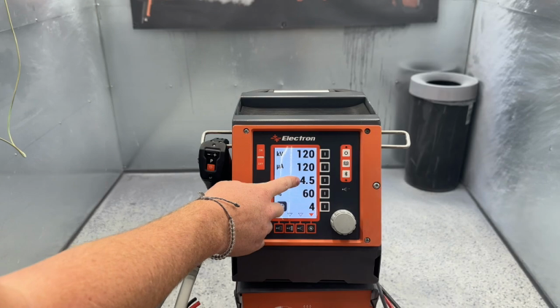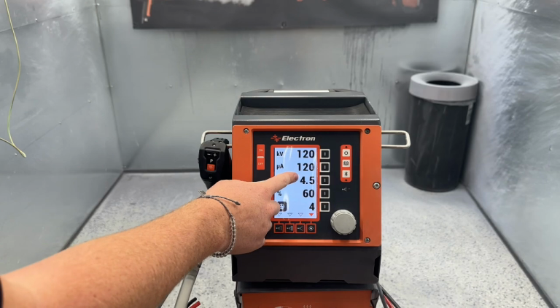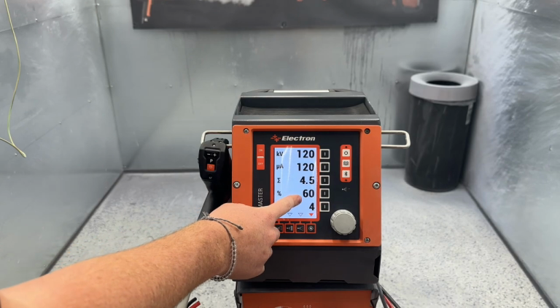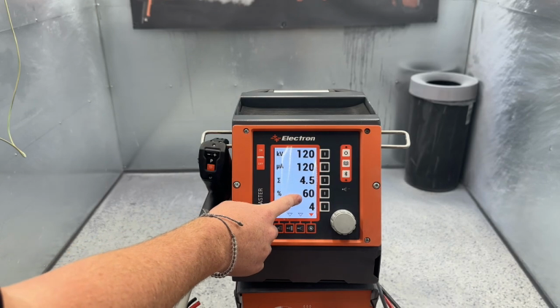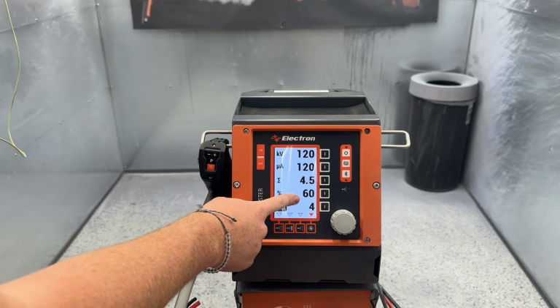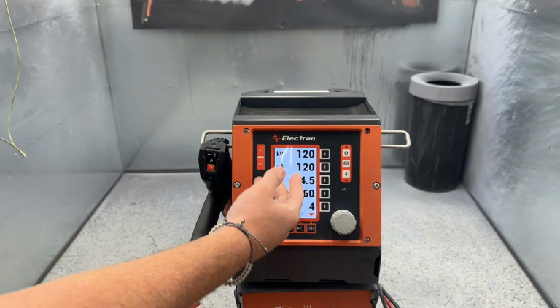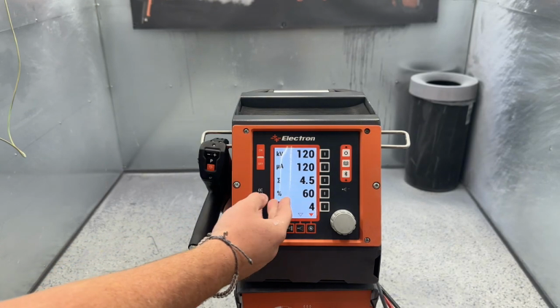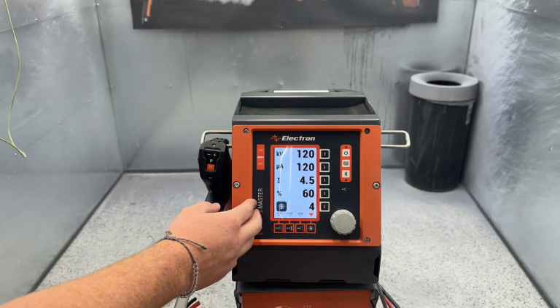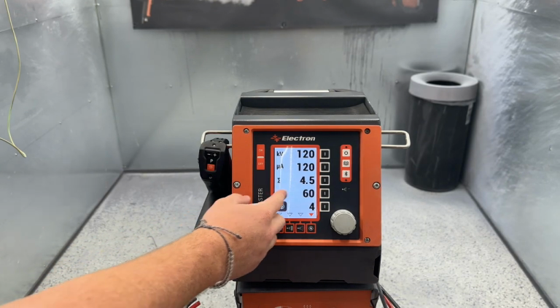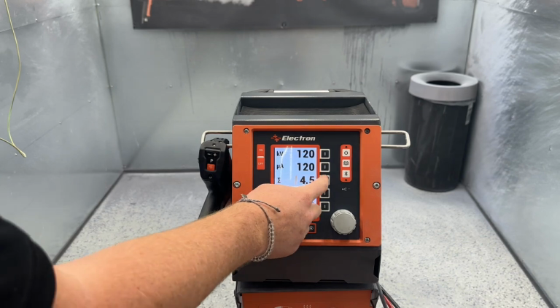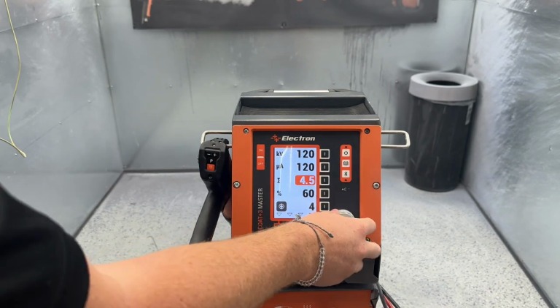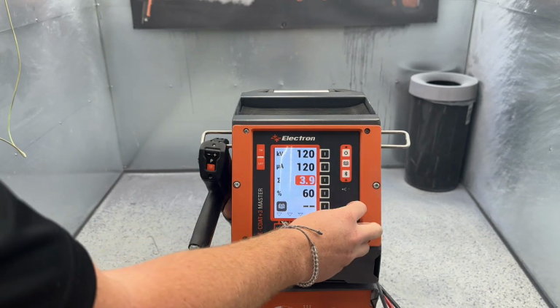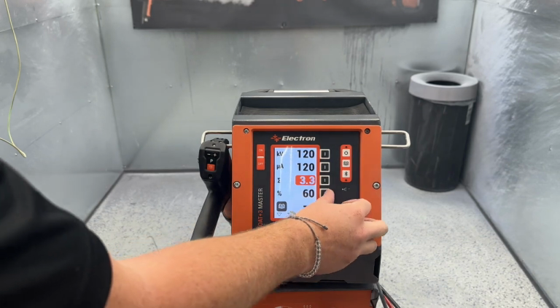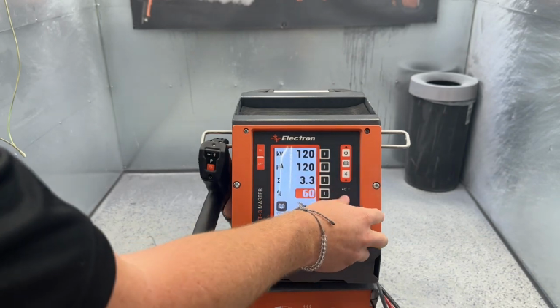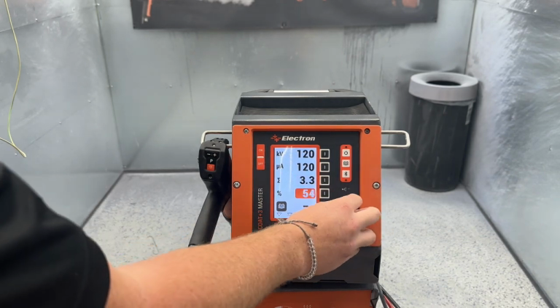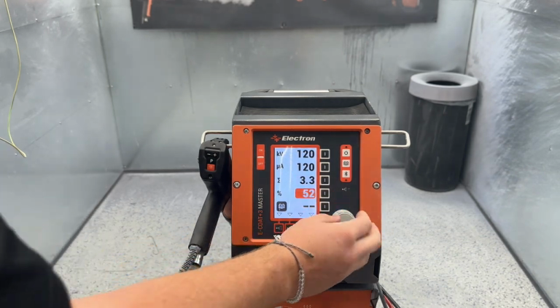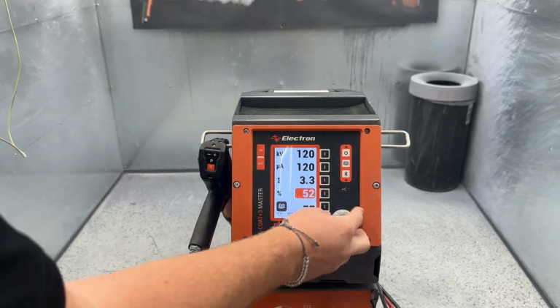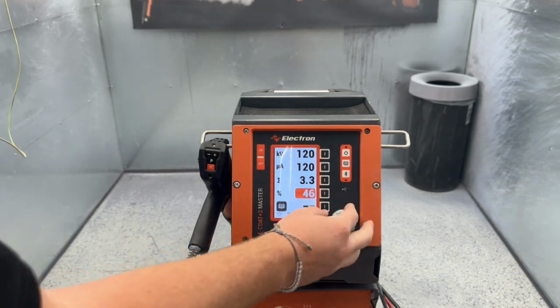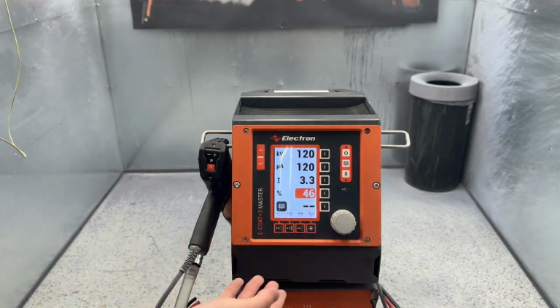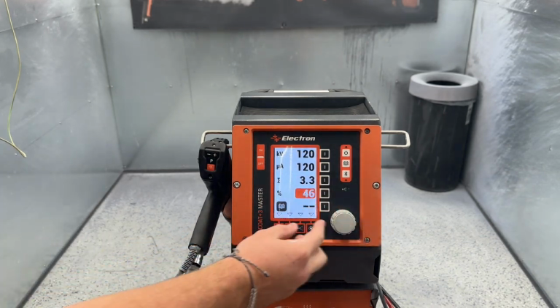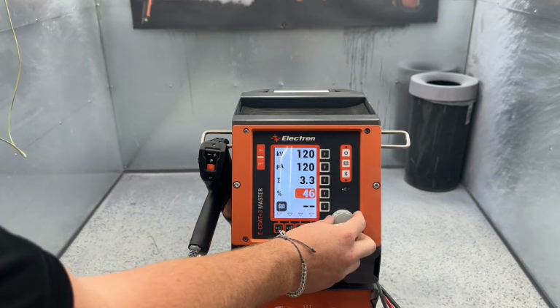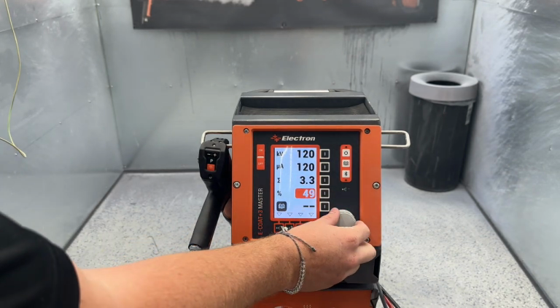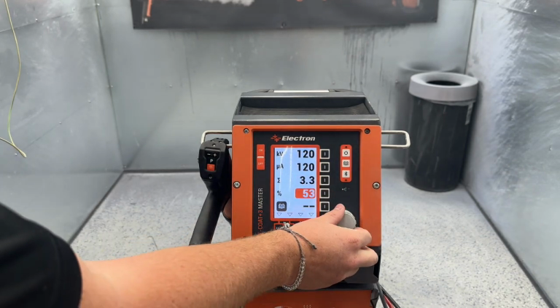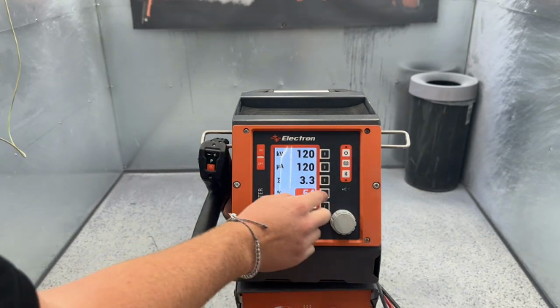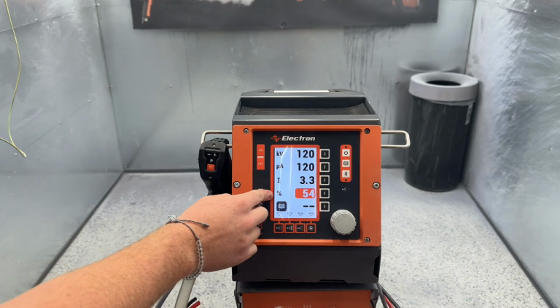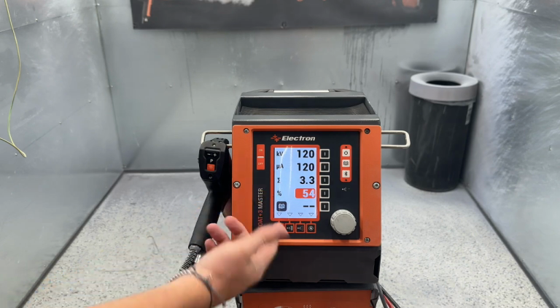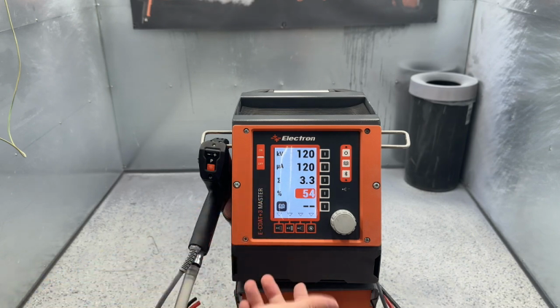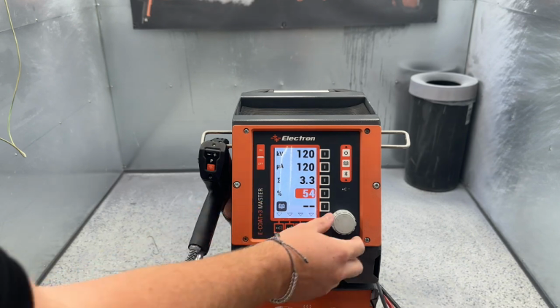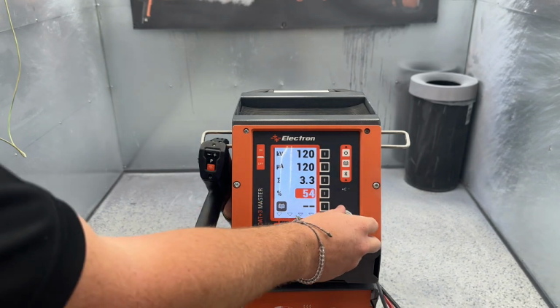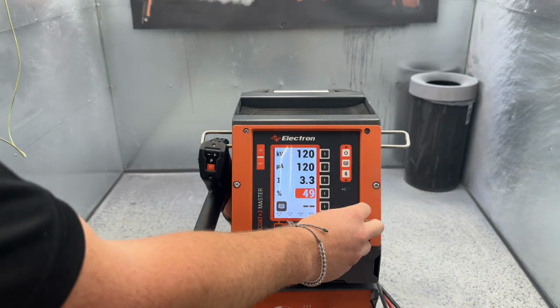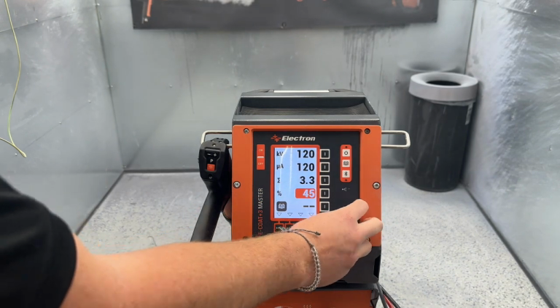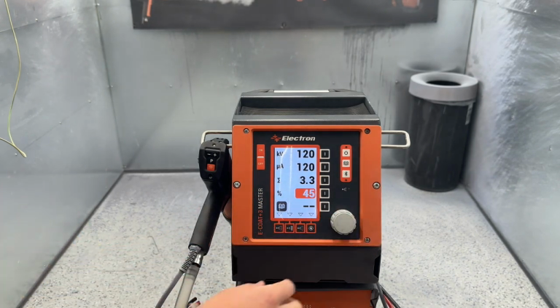You're going to use both of these settings to create the powder cloud how you like it, and they're fully customizable. General rule of thumb: if you want a little bit more powder, you're going to turn up this percent air. If you want a little less powder, you're going to turn it down.